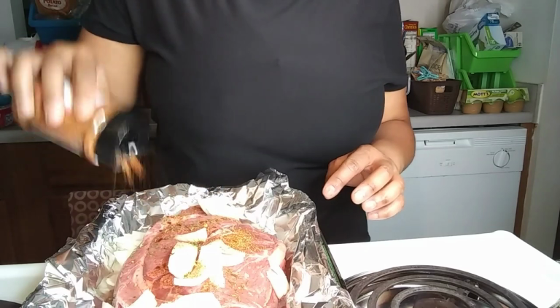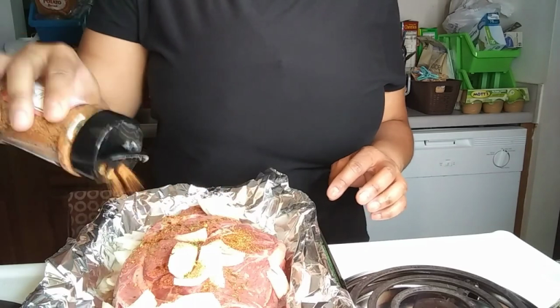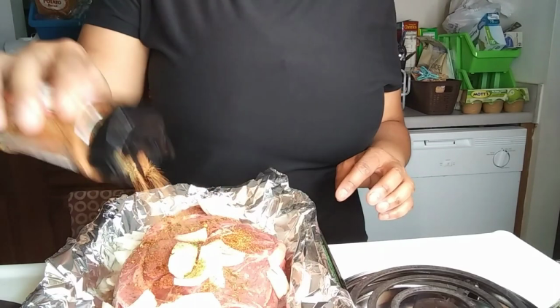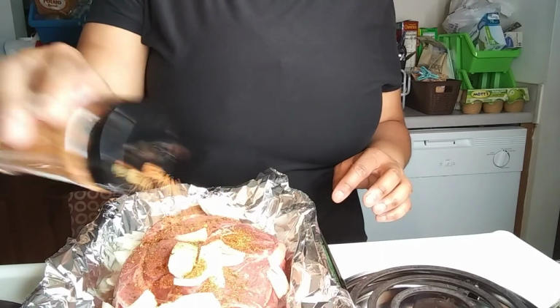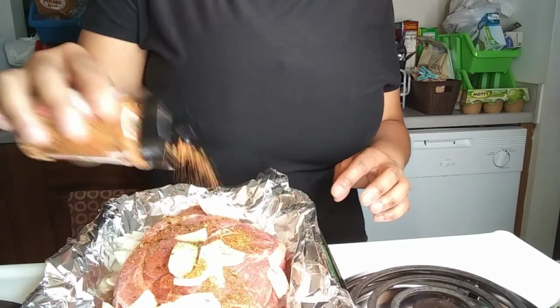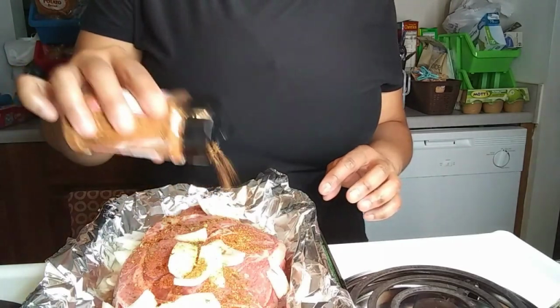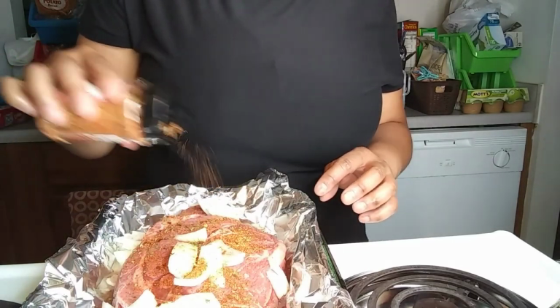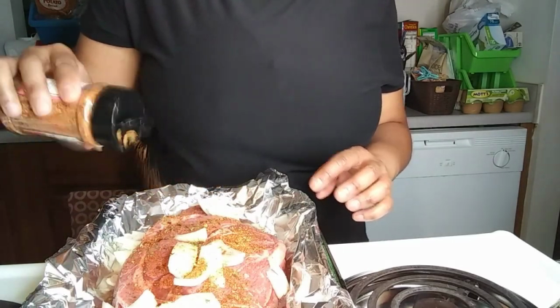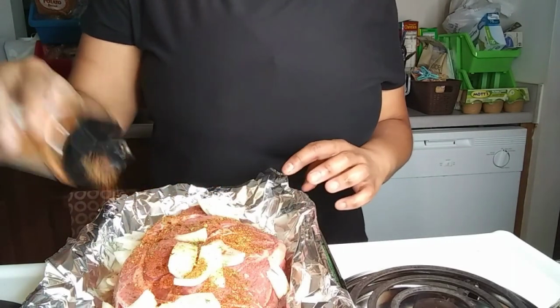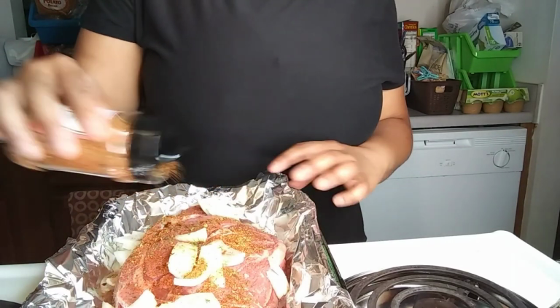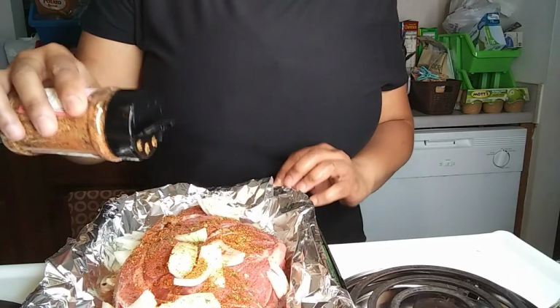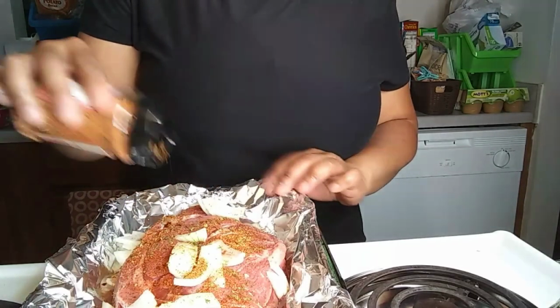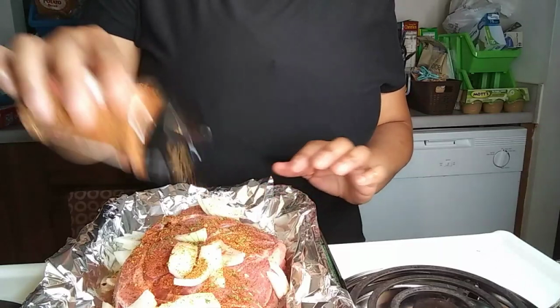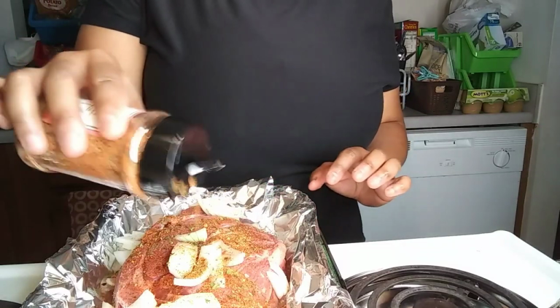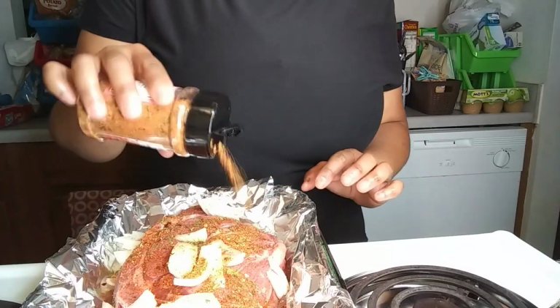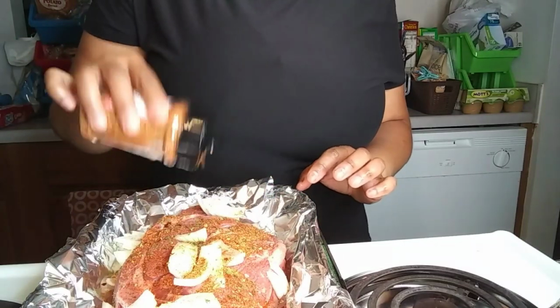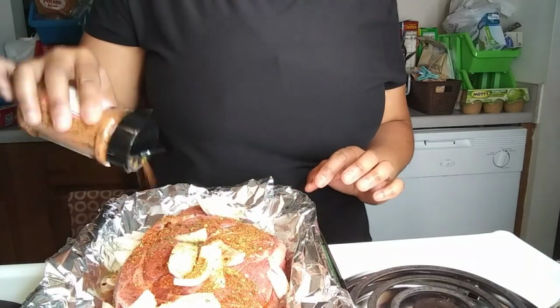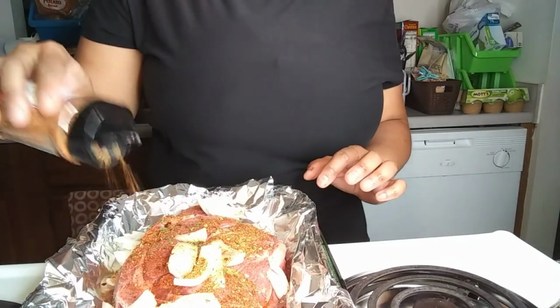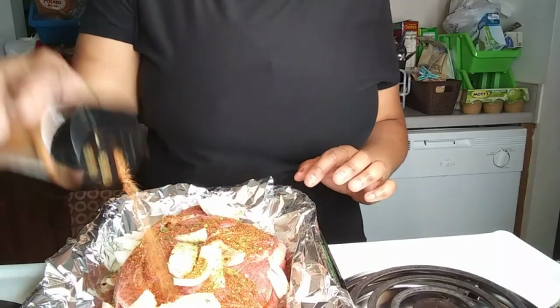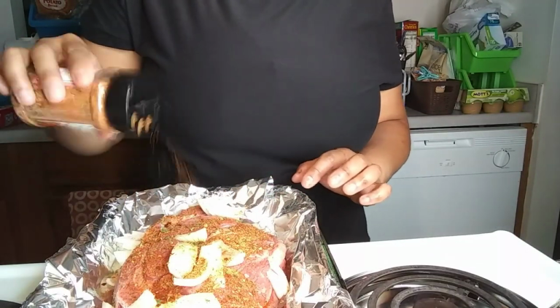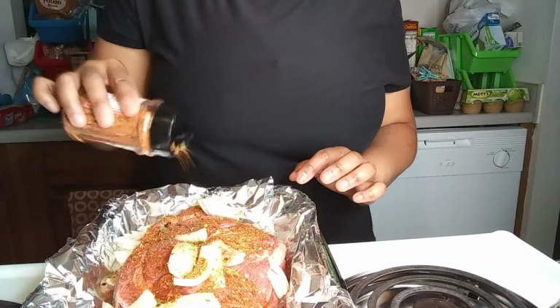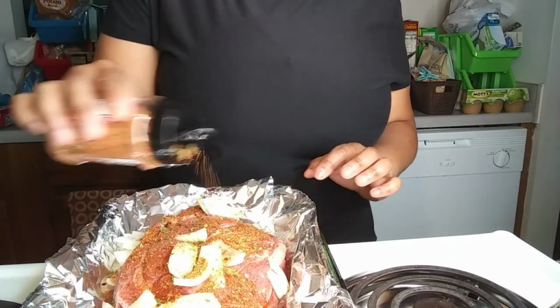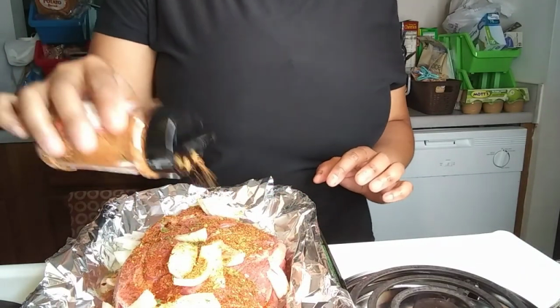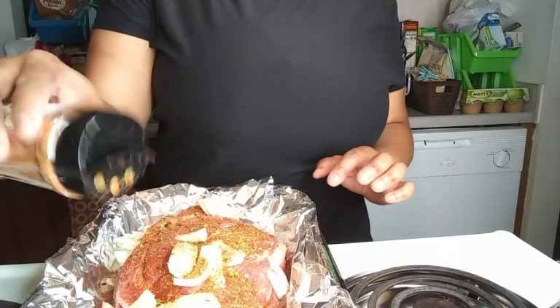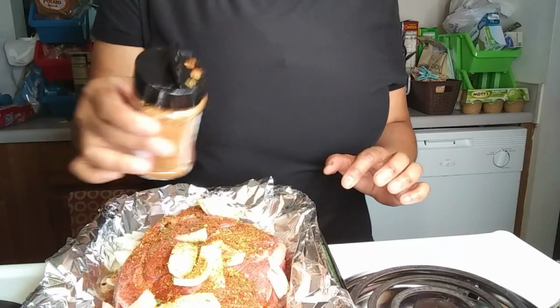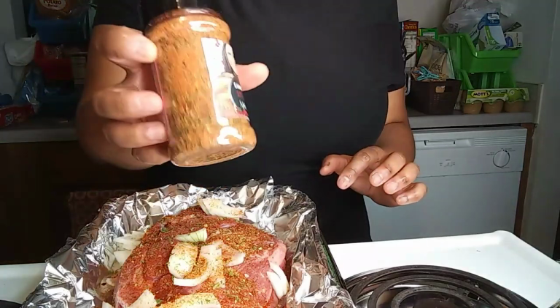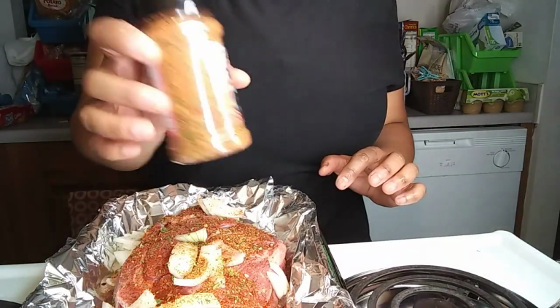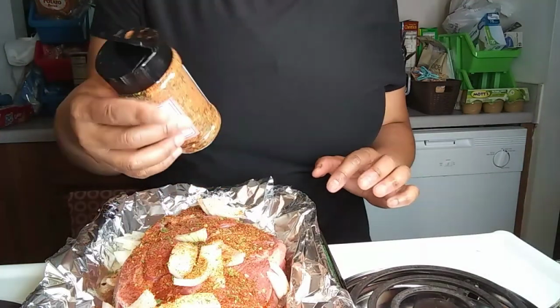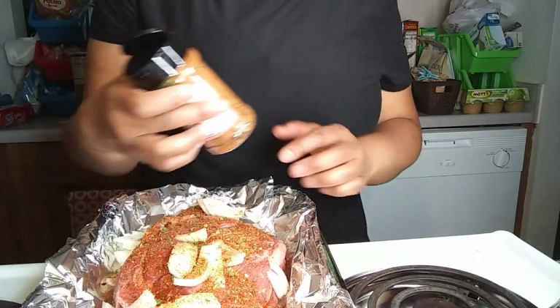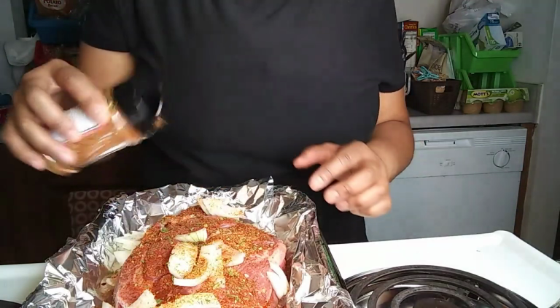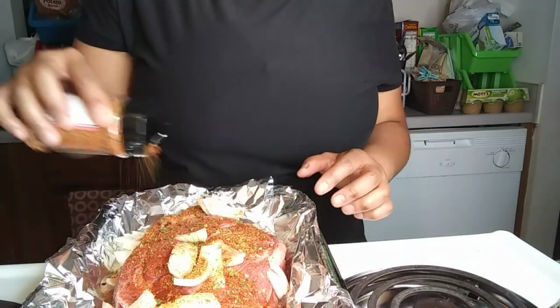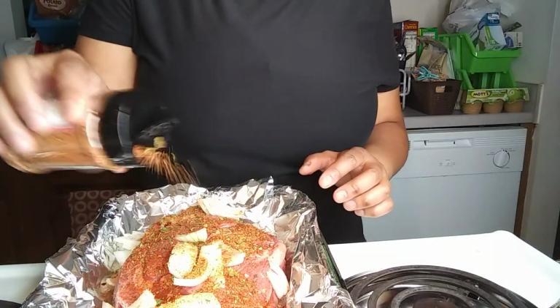Always remember, after you're cooking with meat, make sure you bleach everything that the meat has touched — even wipe down your seasoning bottles and anything that you have touched.